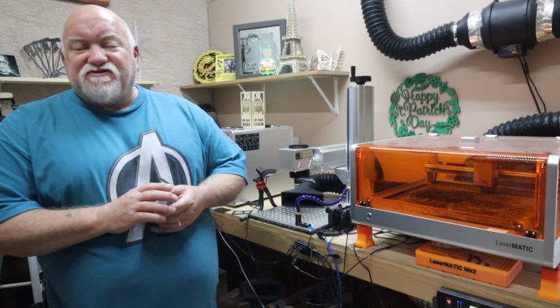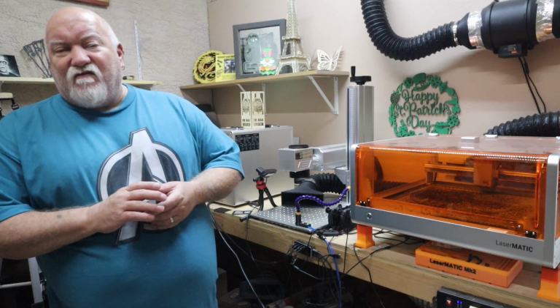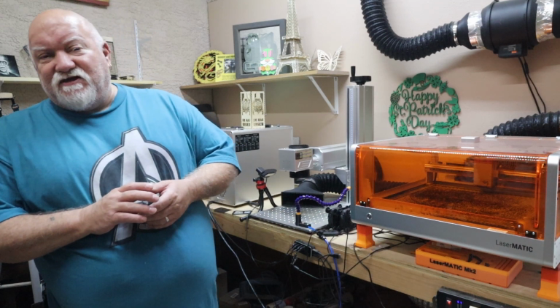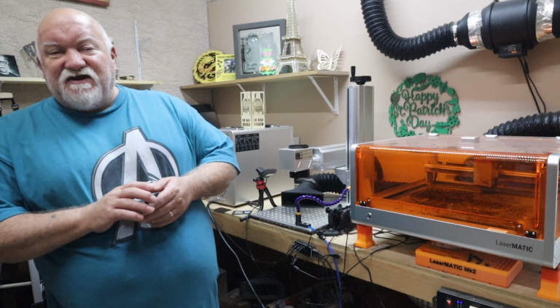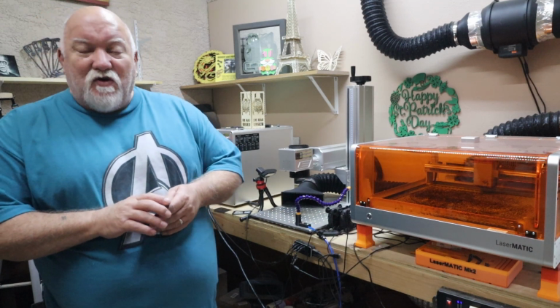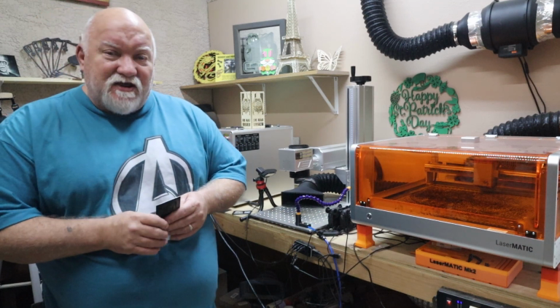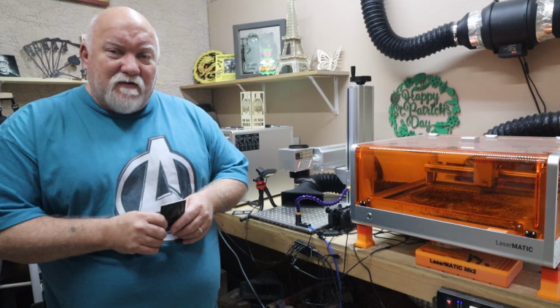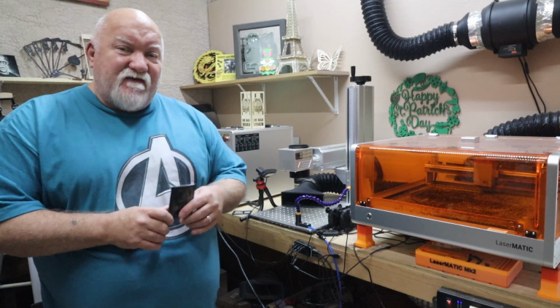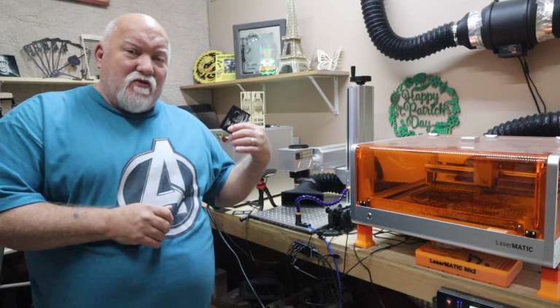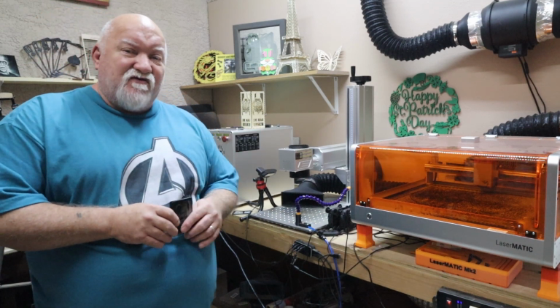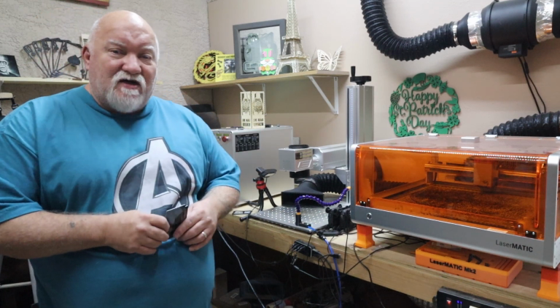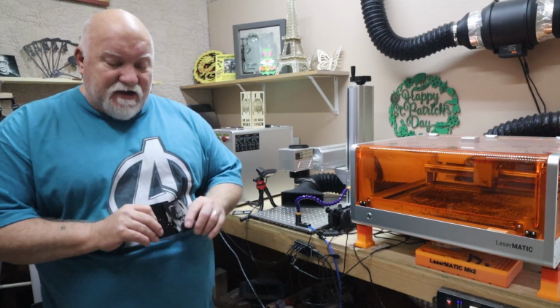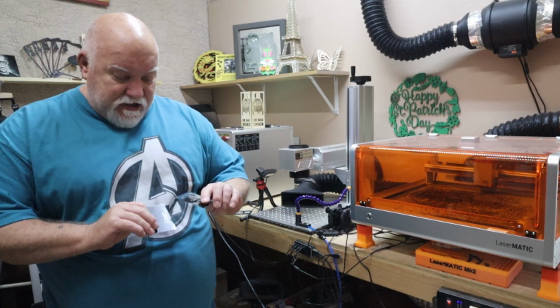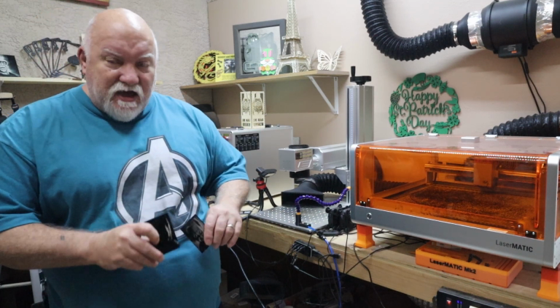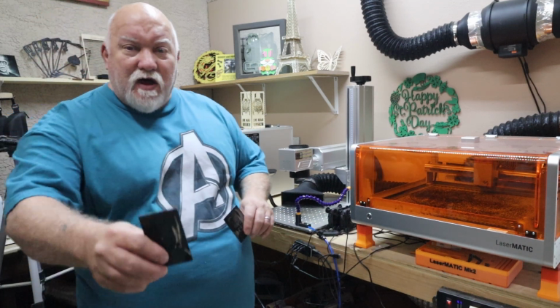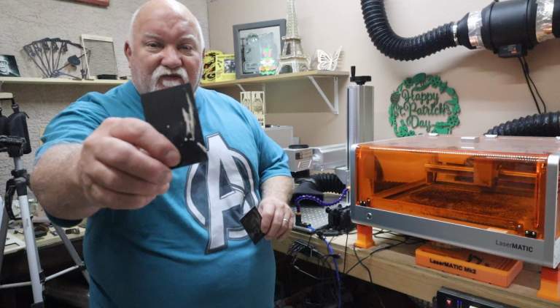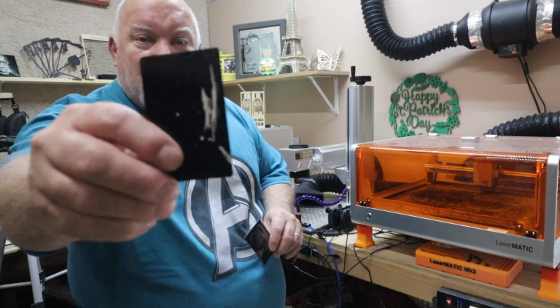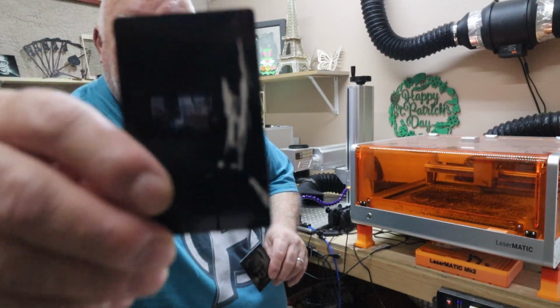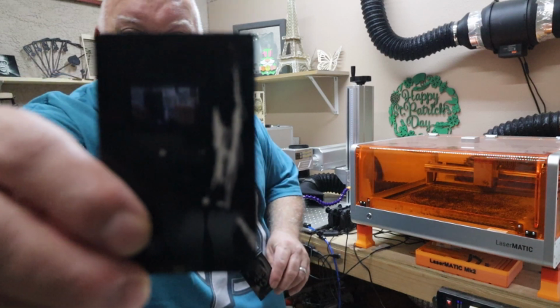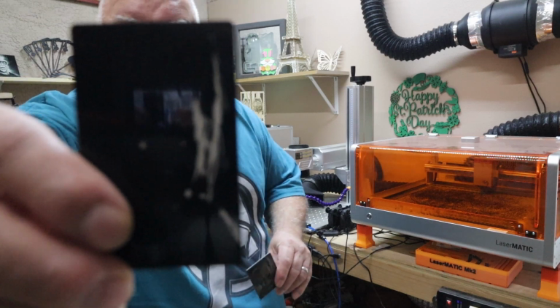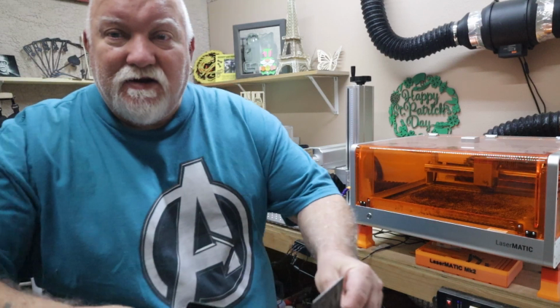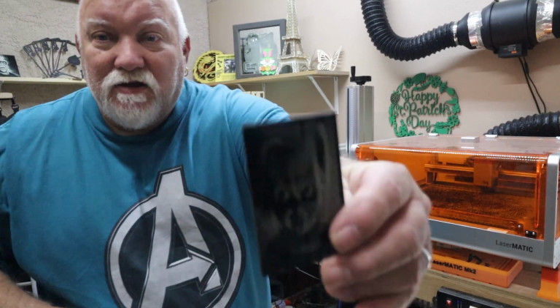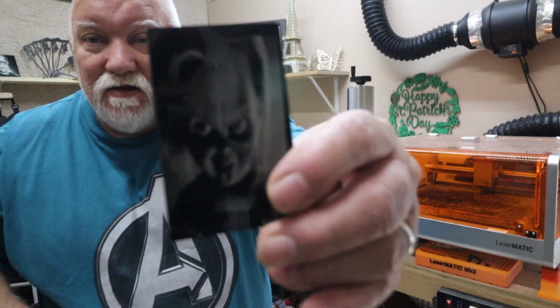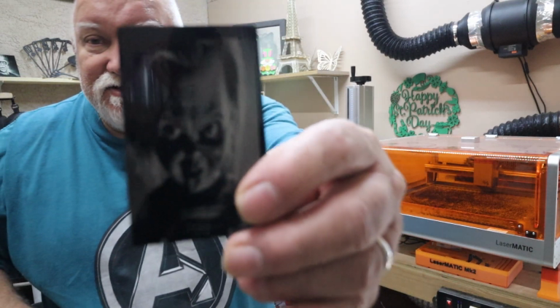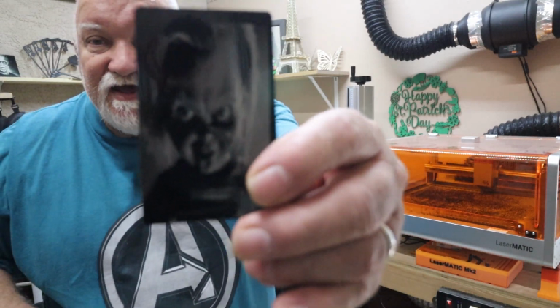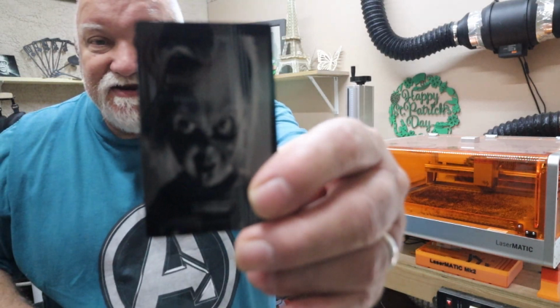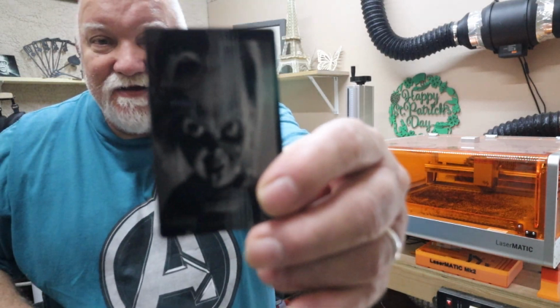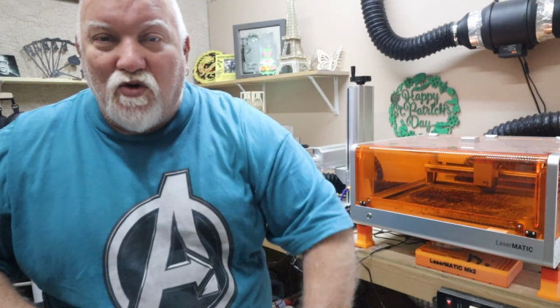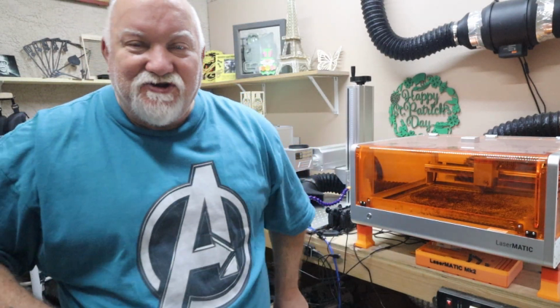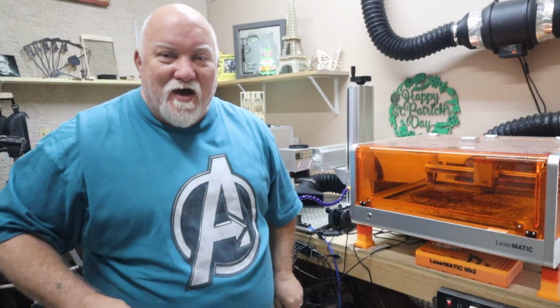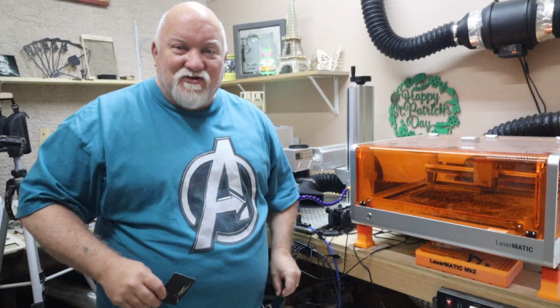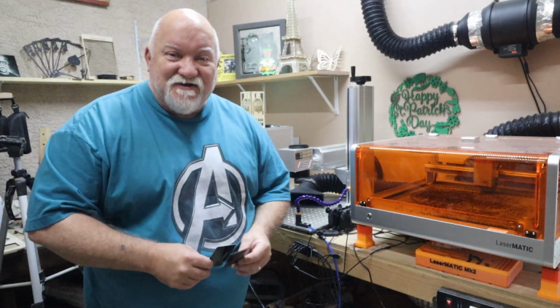What's going on everybody. In today's video we're going to talk about my fiber laser from Houtian and how I went from this to this. We'll get into it right after this.